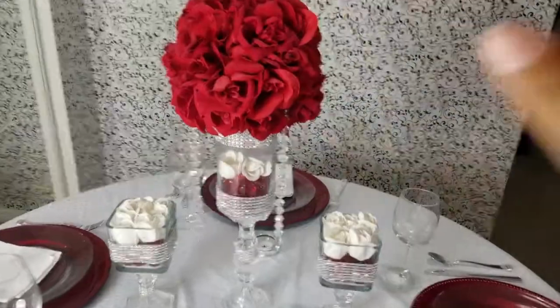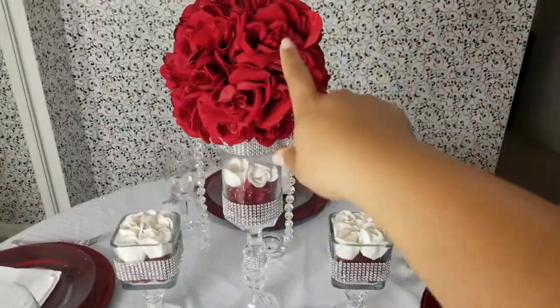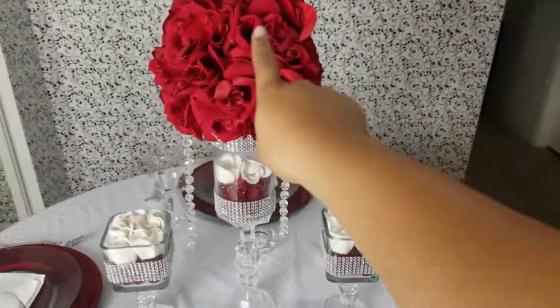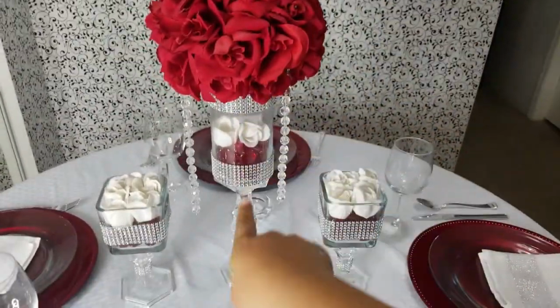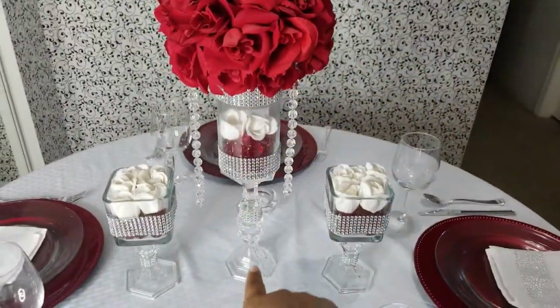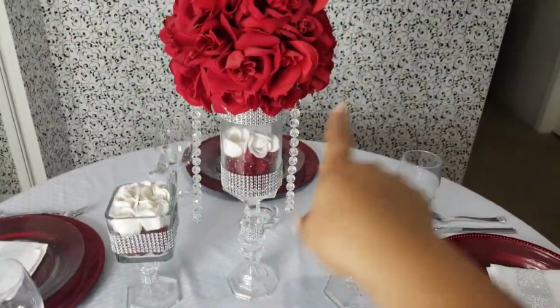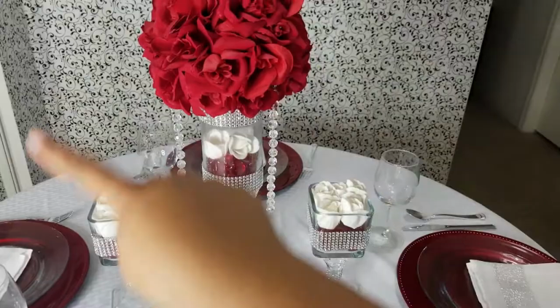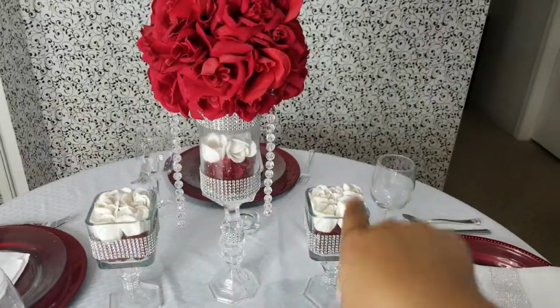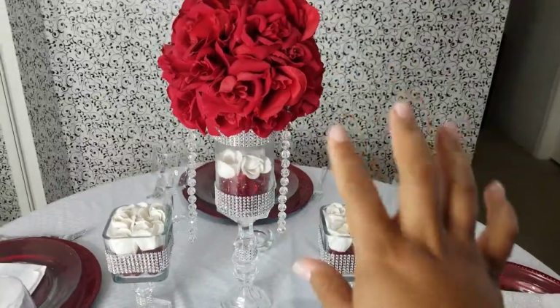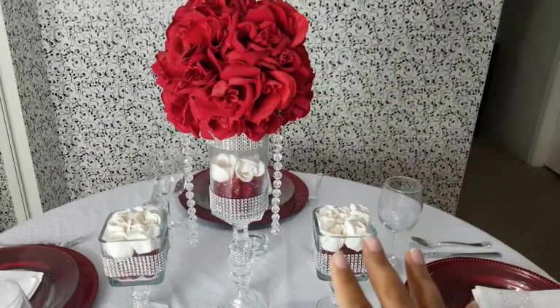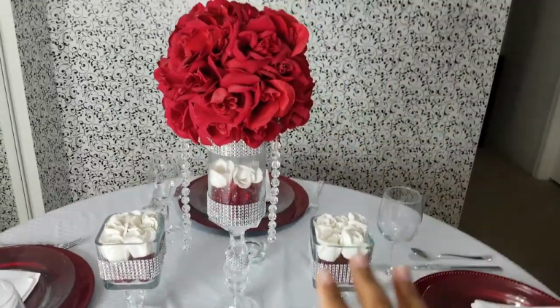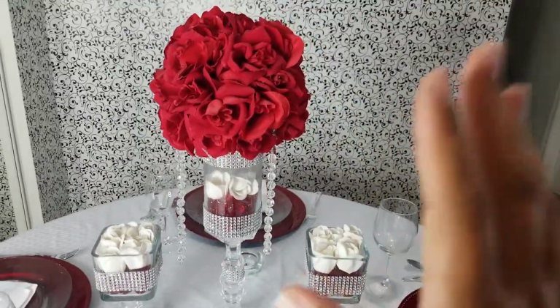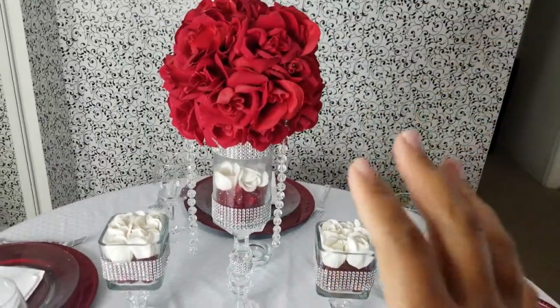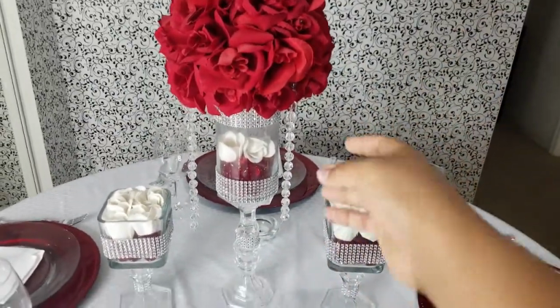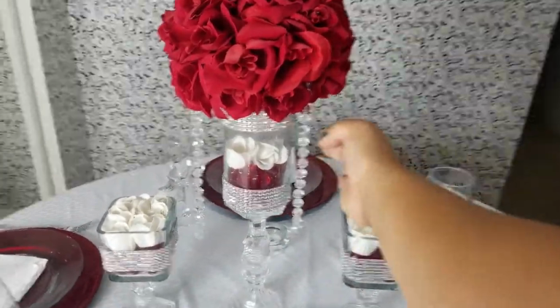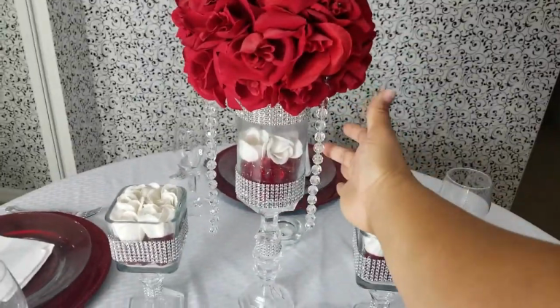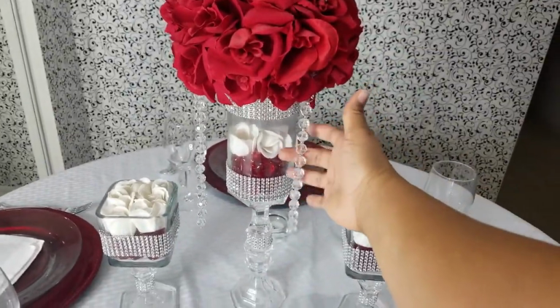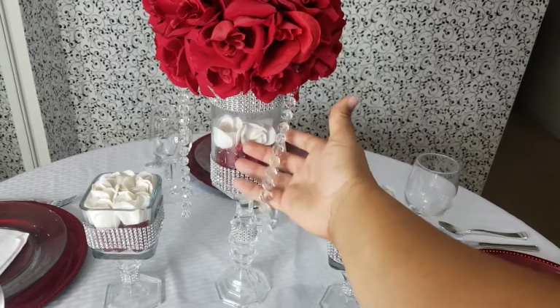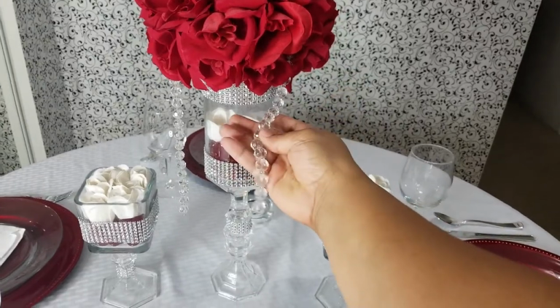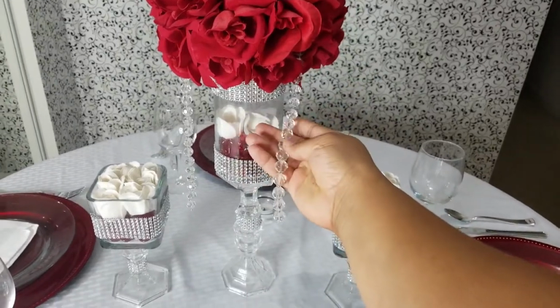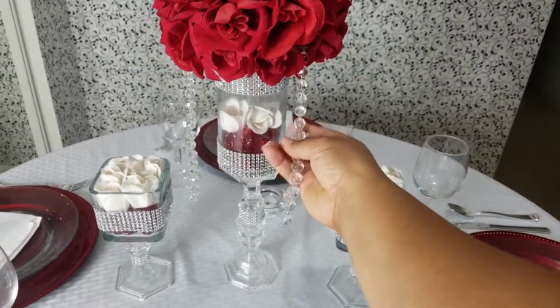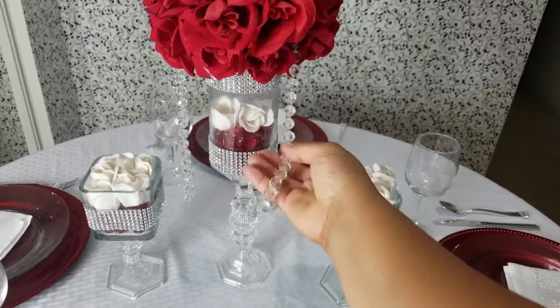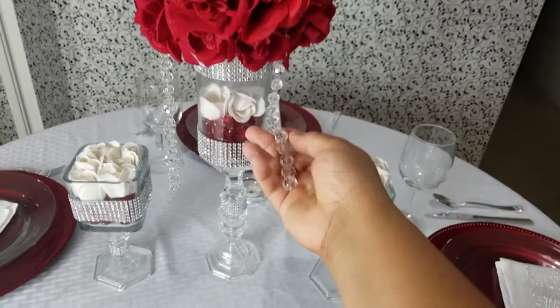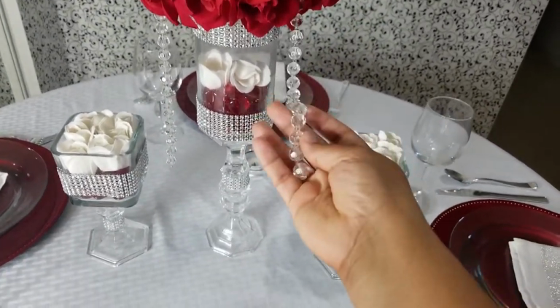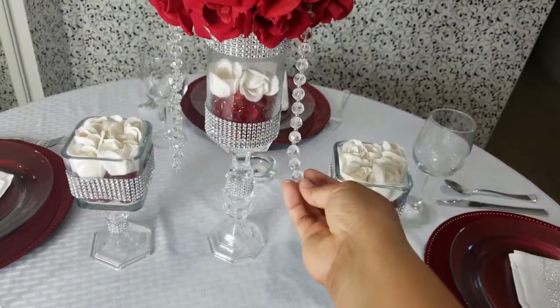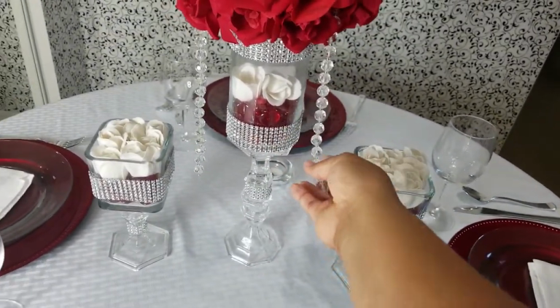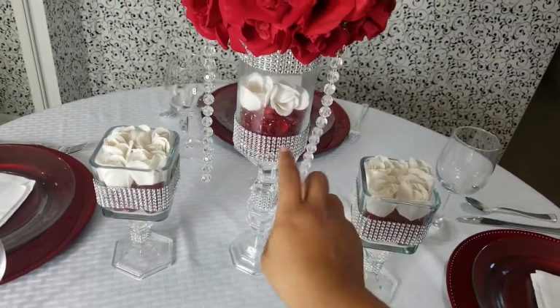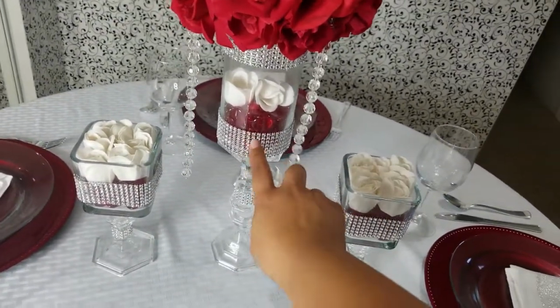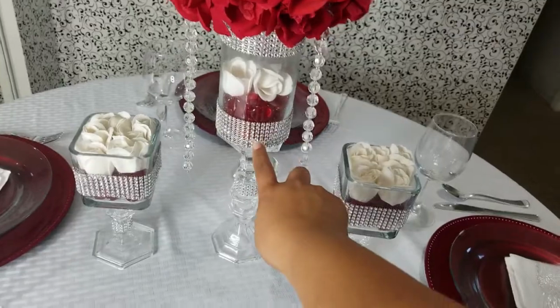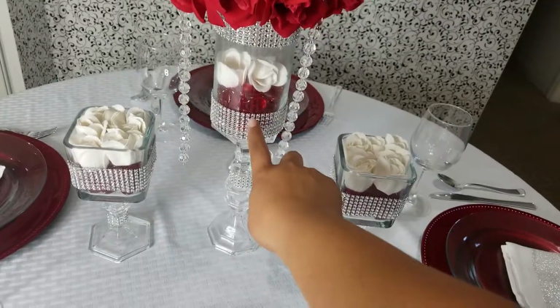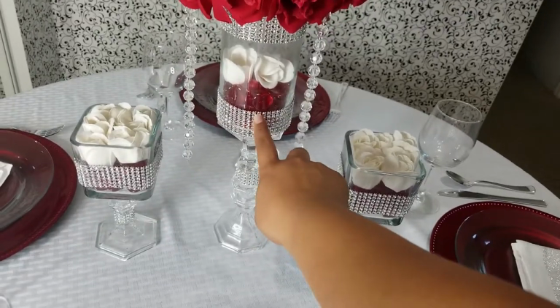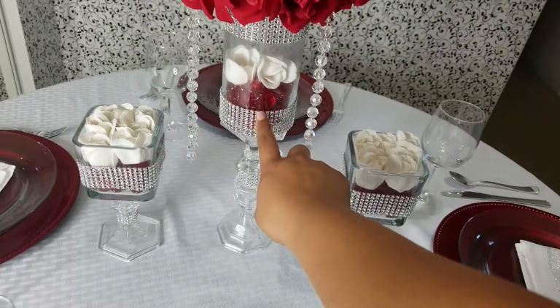This tower — actually the whole thing — cost me $25. The only thing I didn't get from the Dollar Tree was these beadings, which you can find at Michael's. And then this diamond wrap I got from Hobby Lobby.